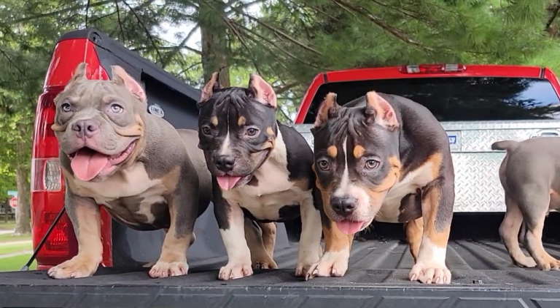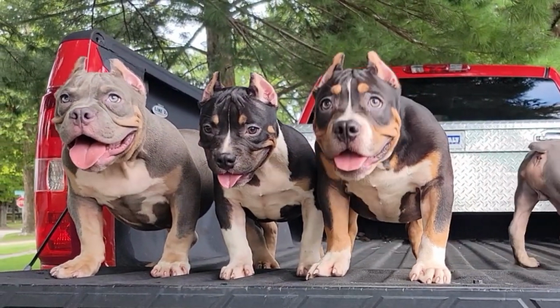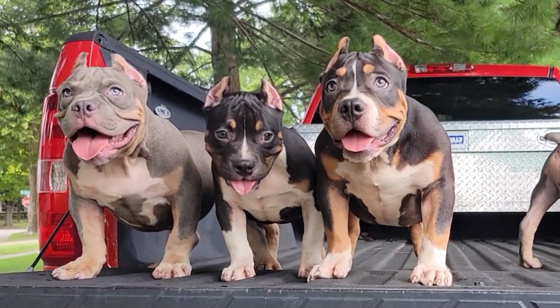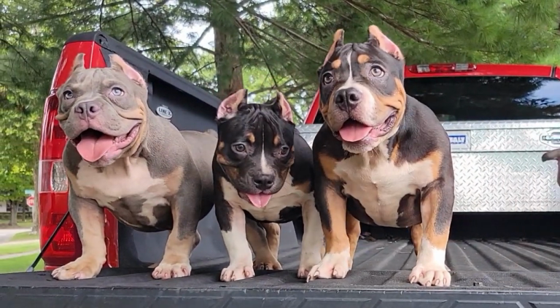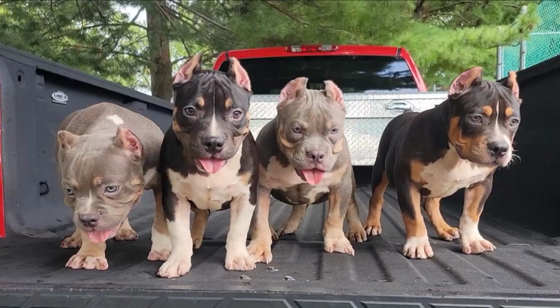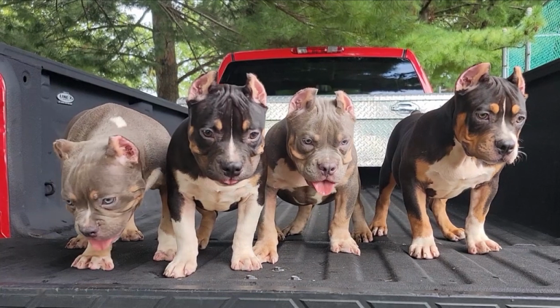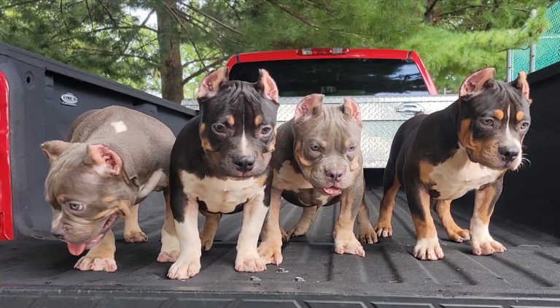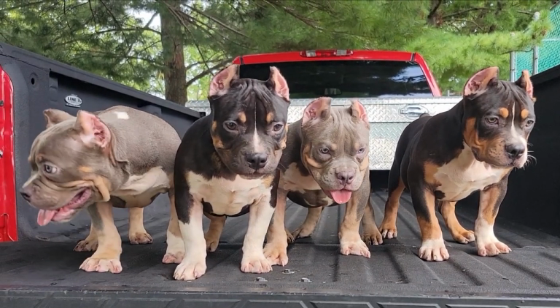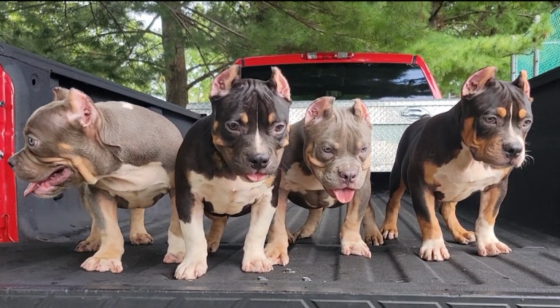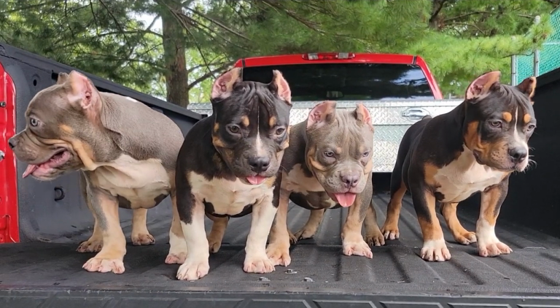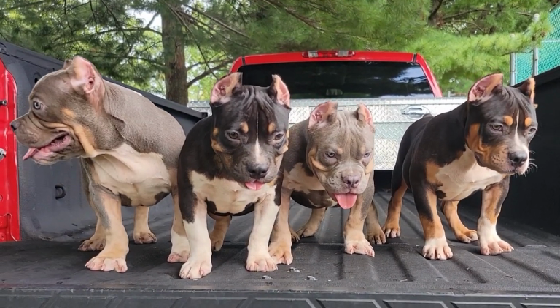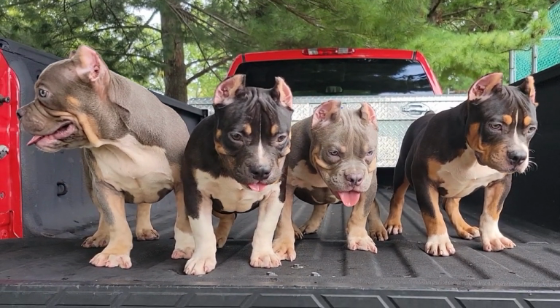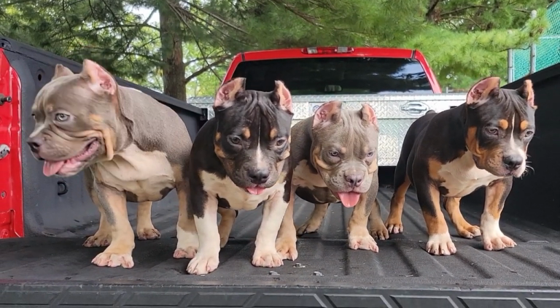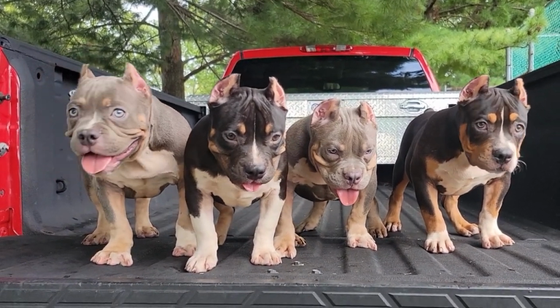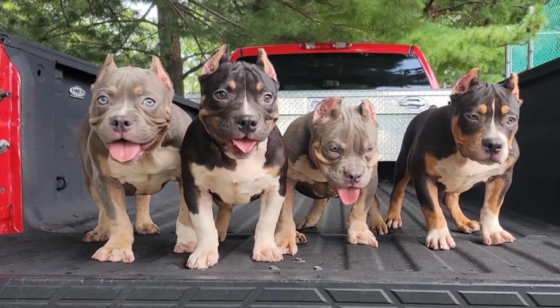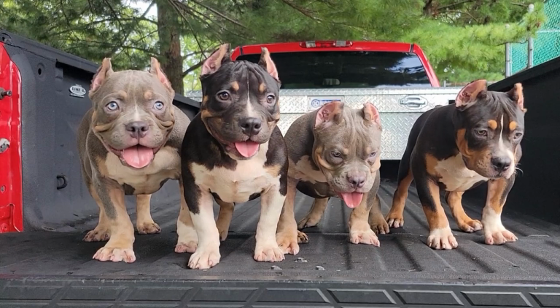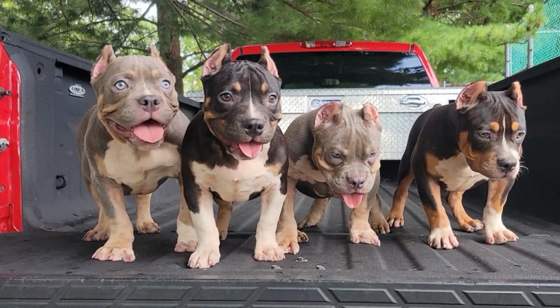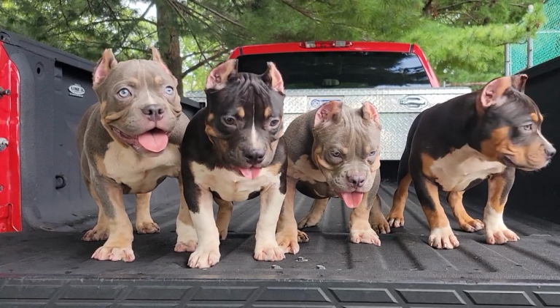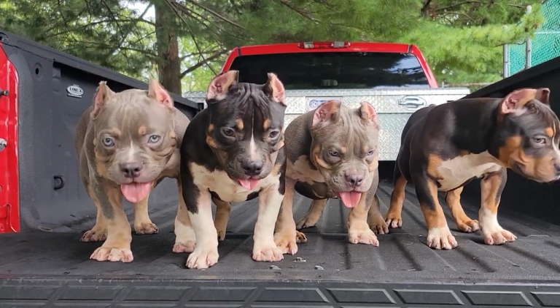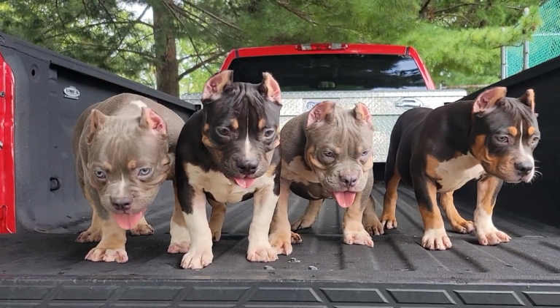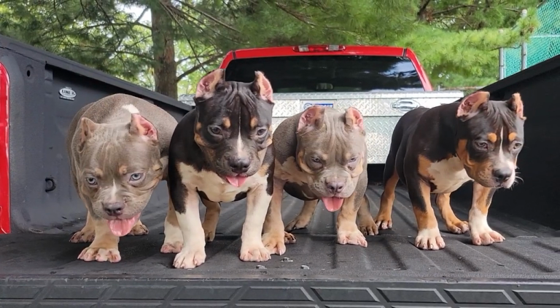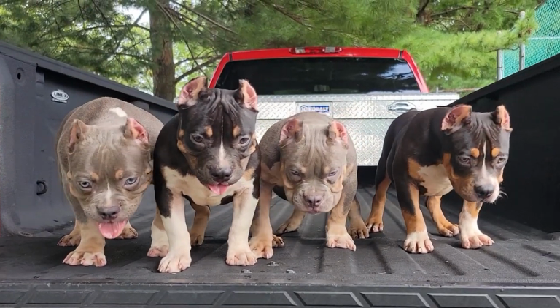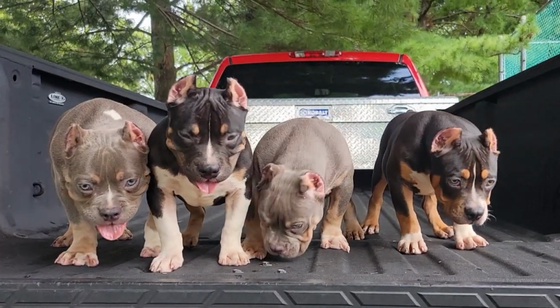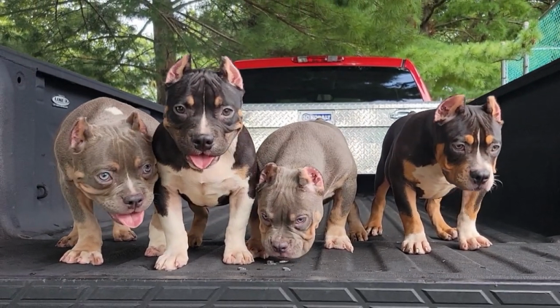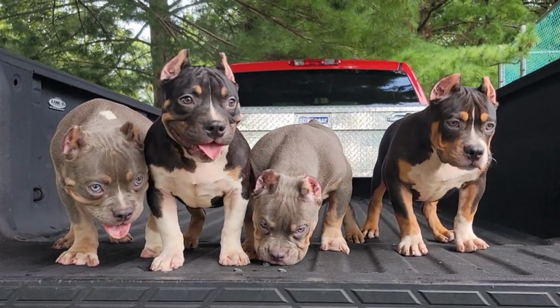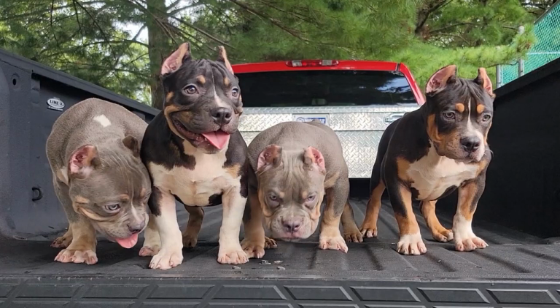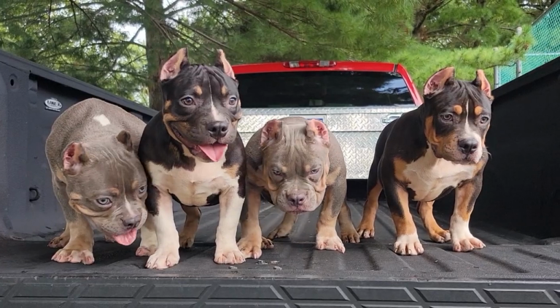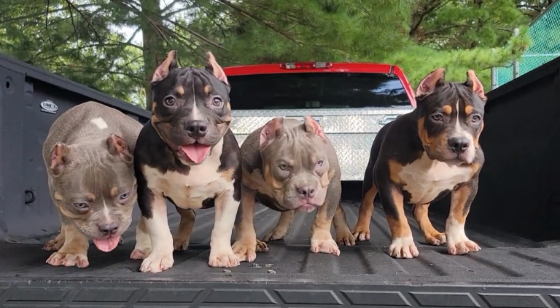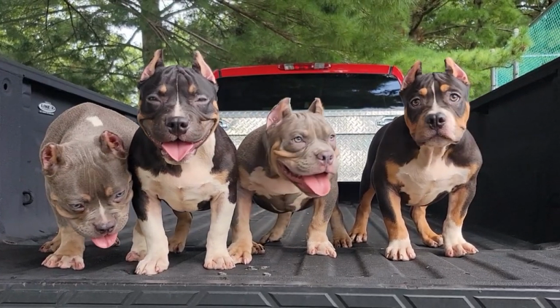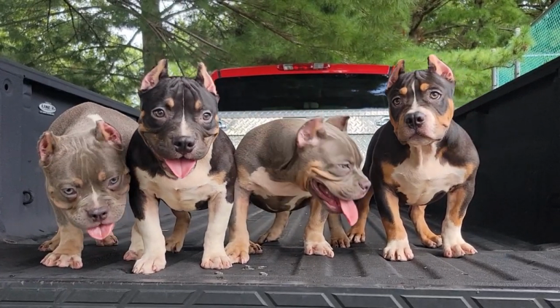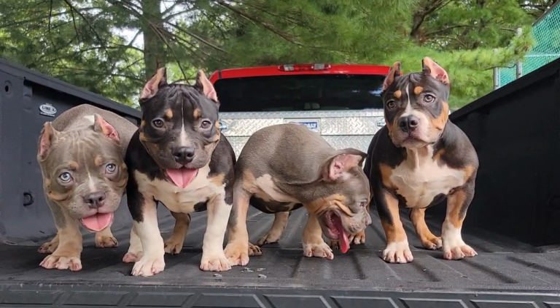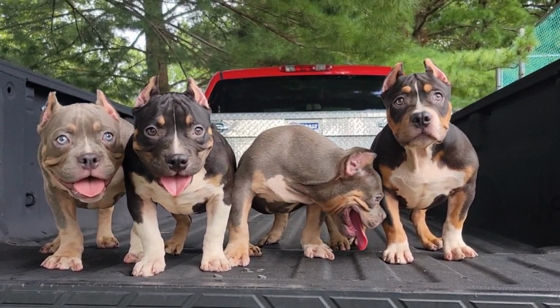We're going to start off by showing you some footage of them stacked up so you guys can get a real good look at them, and then towards the end of this video you're going to see plenty of footage of these puppies running around playing — all the footage you guys love to see in these videos.